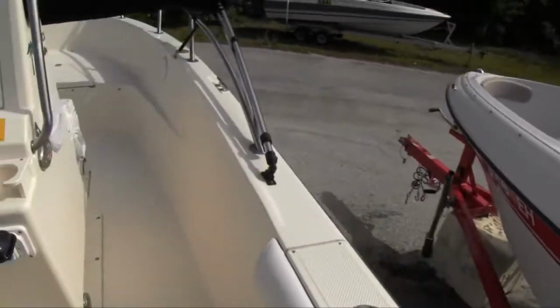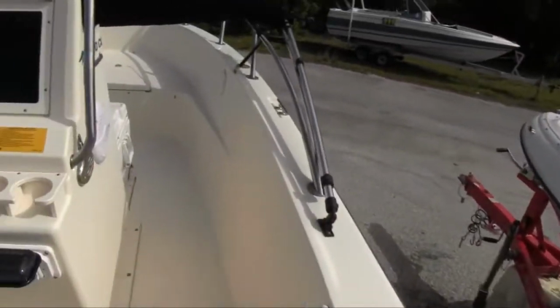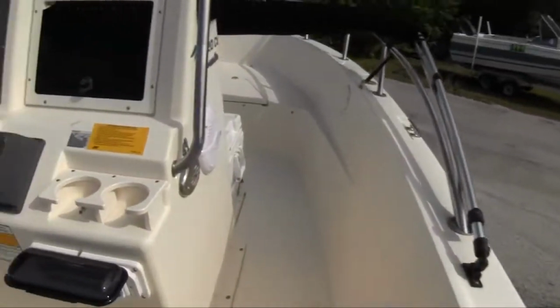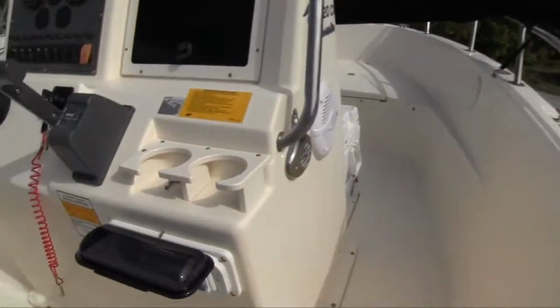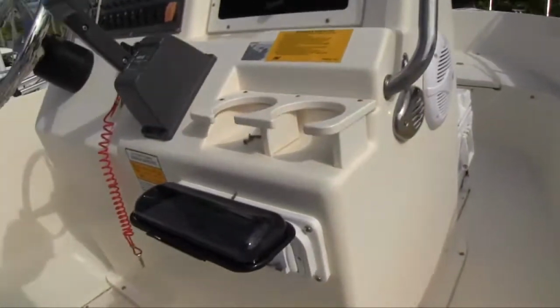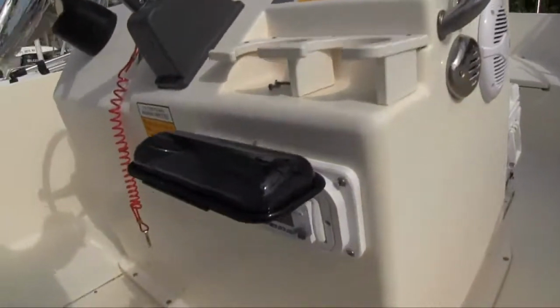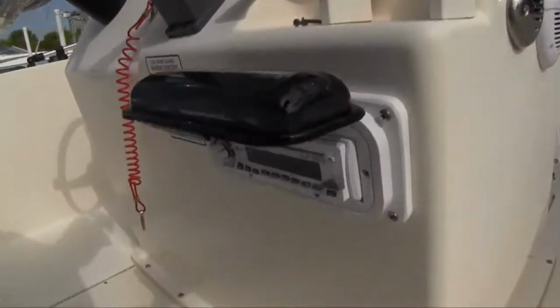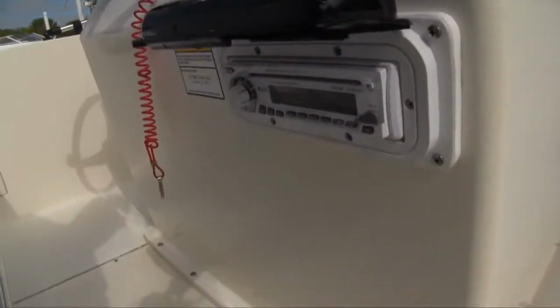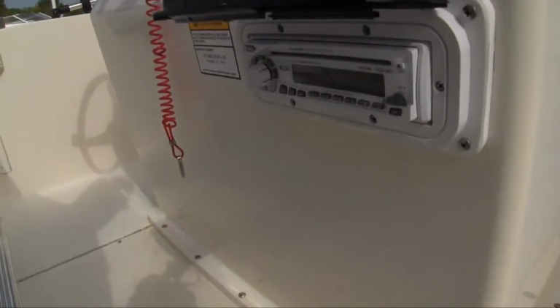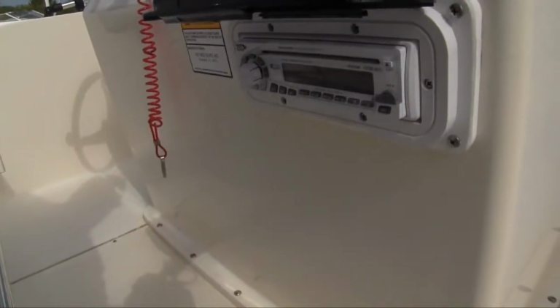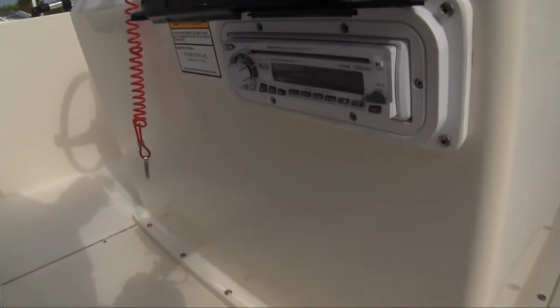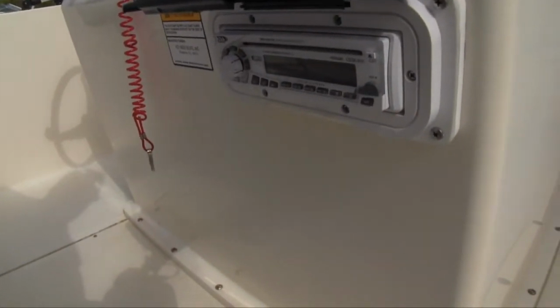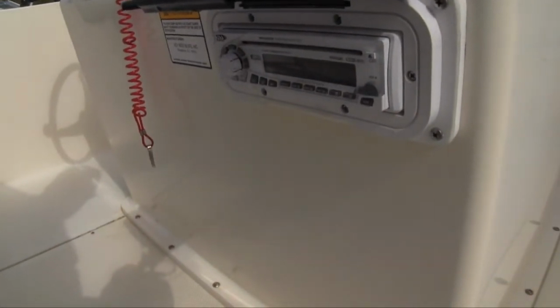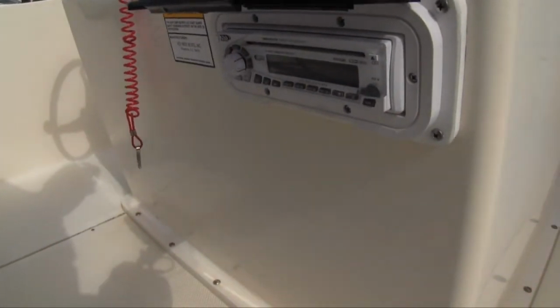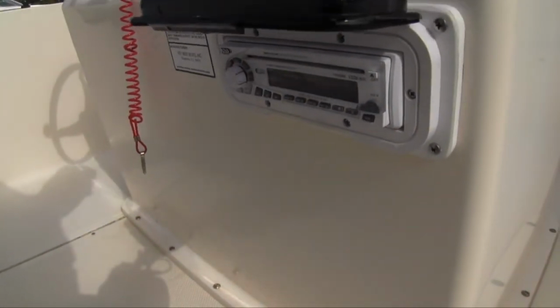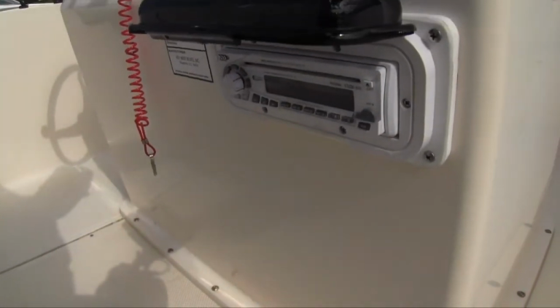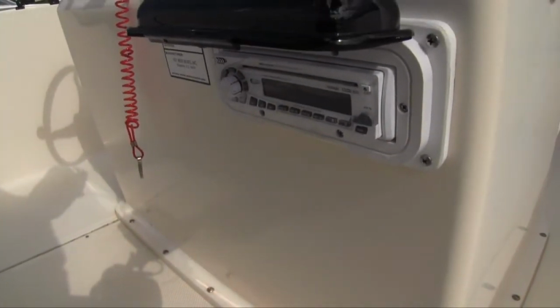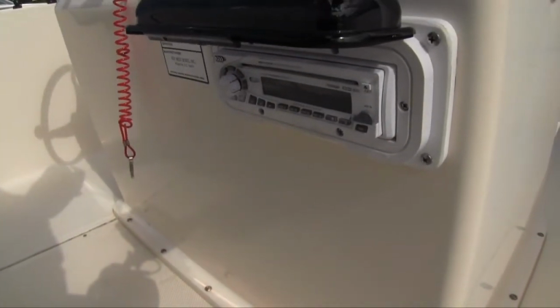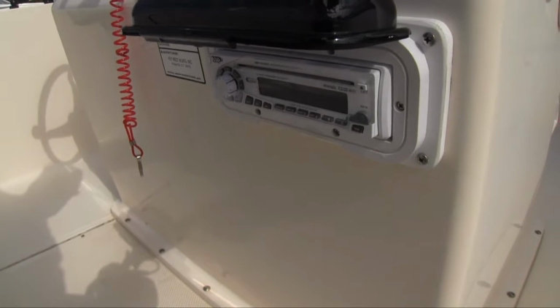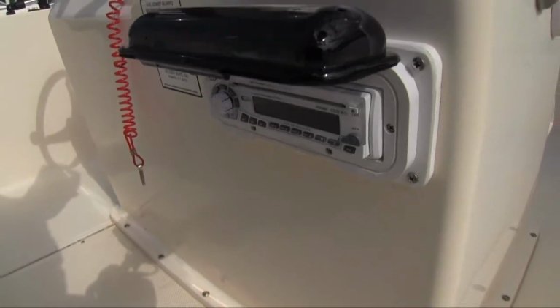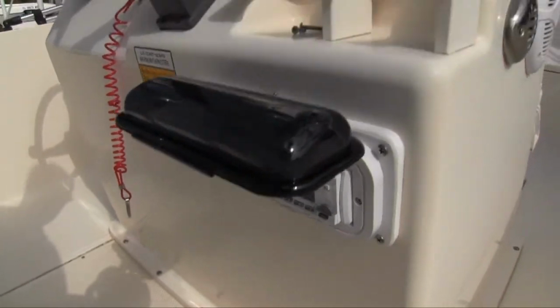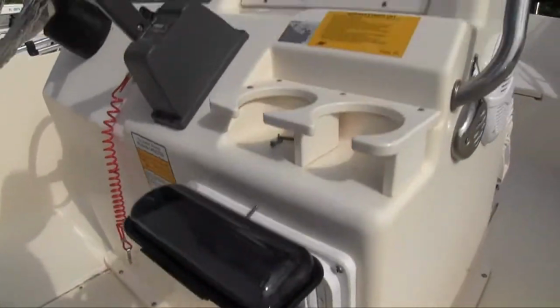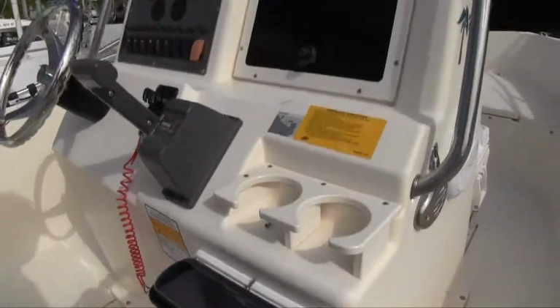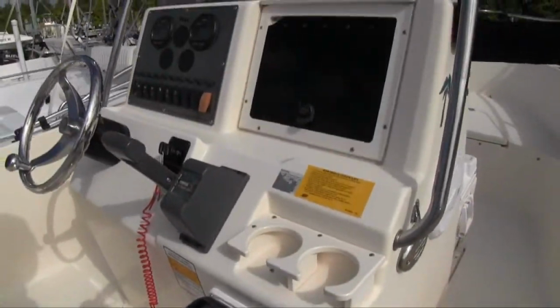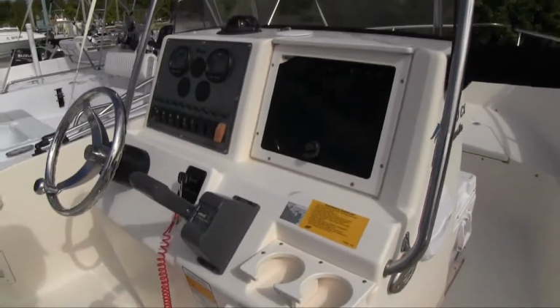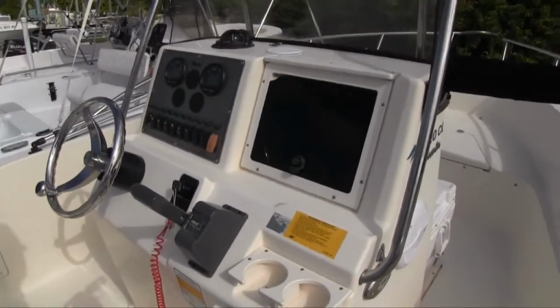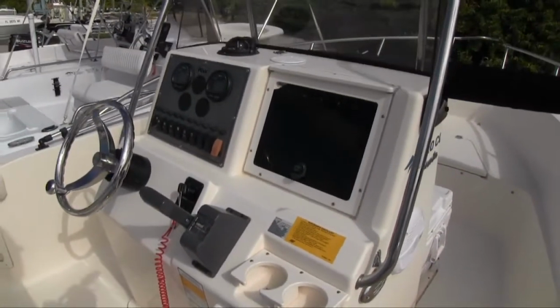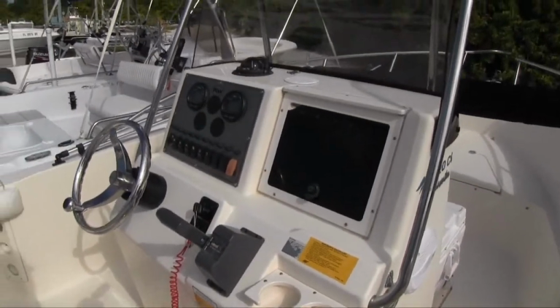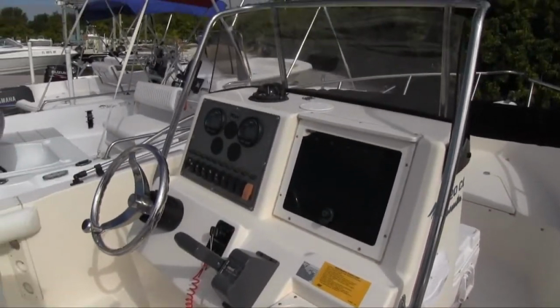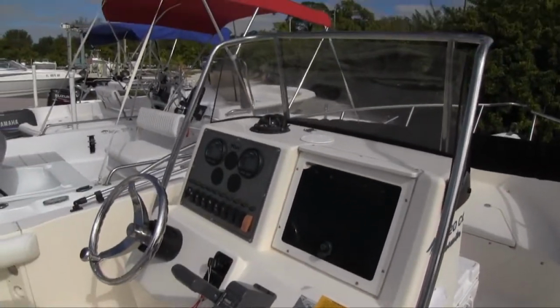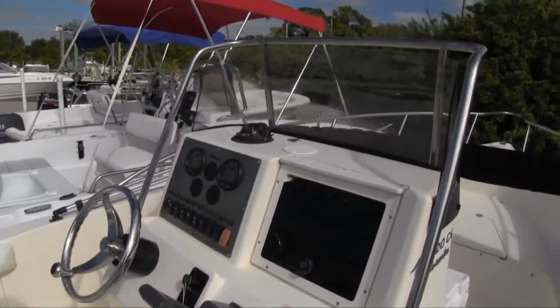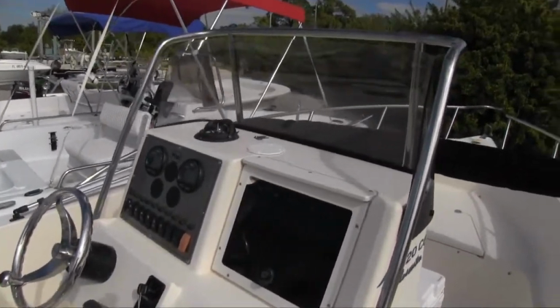There's a Boss stereo — let me give you a look at that — with a CD player on it. Cup holders as well. Very nice.